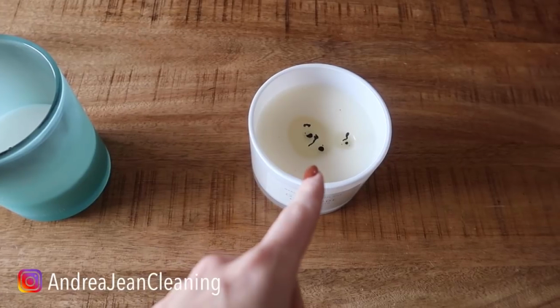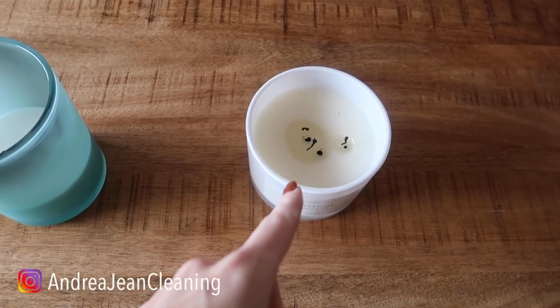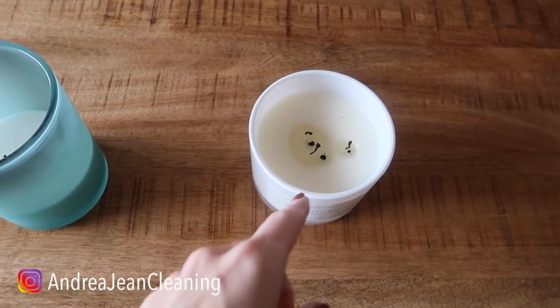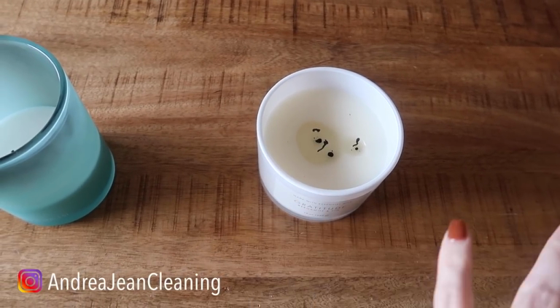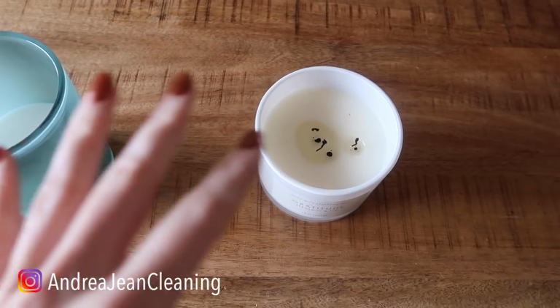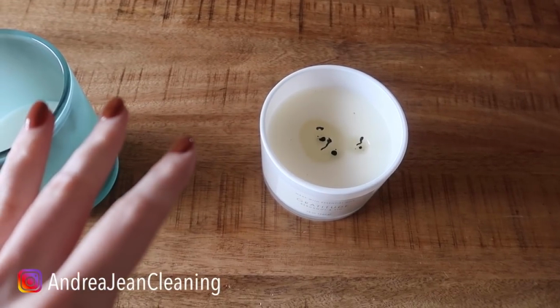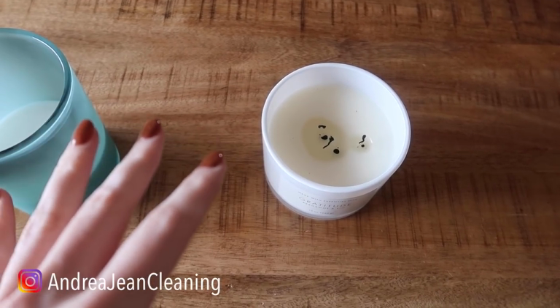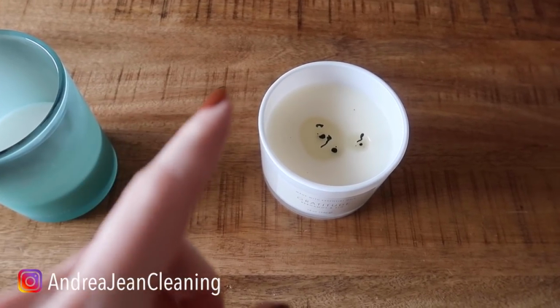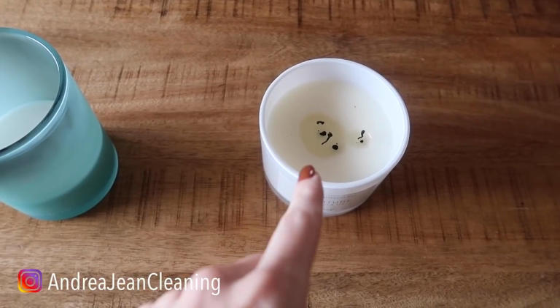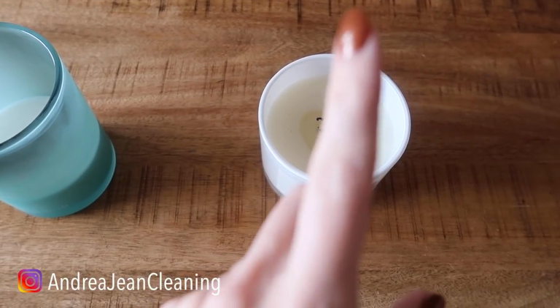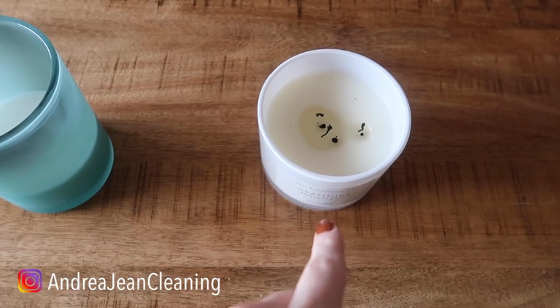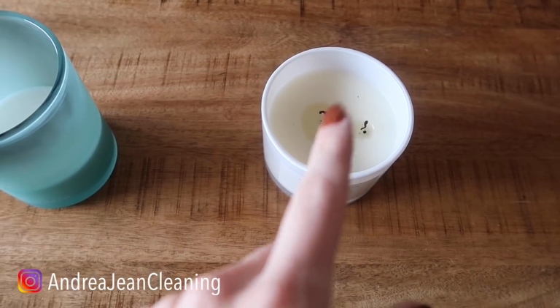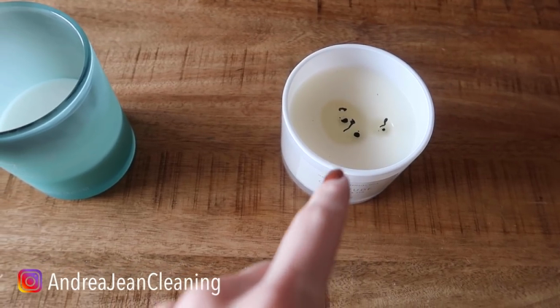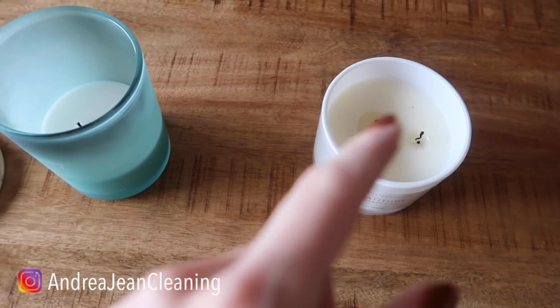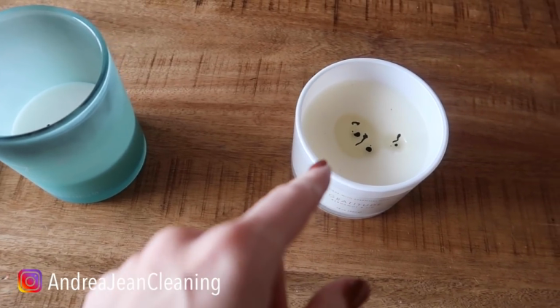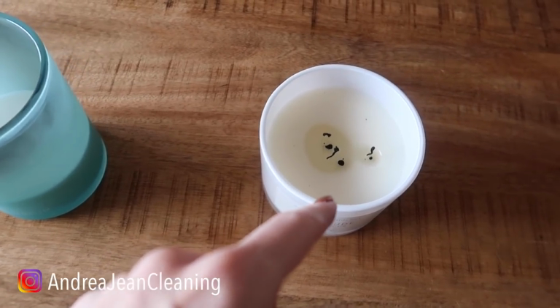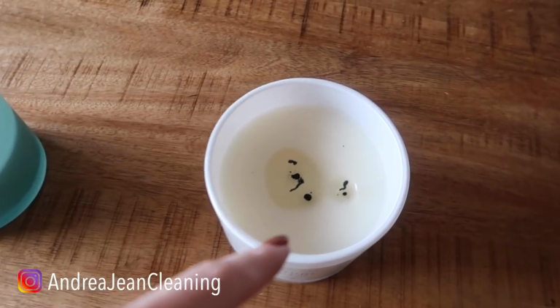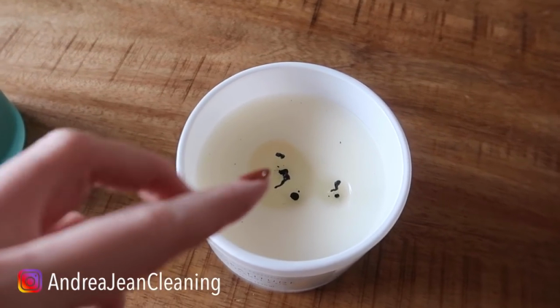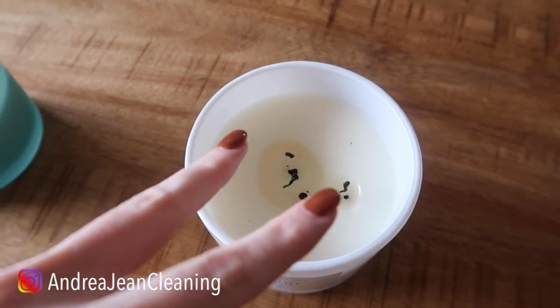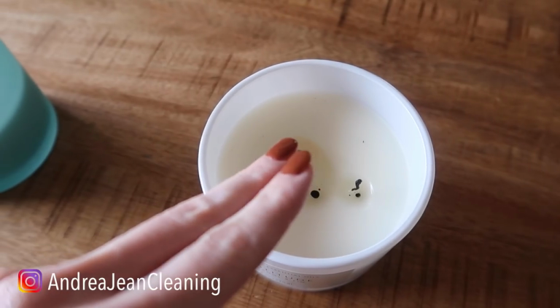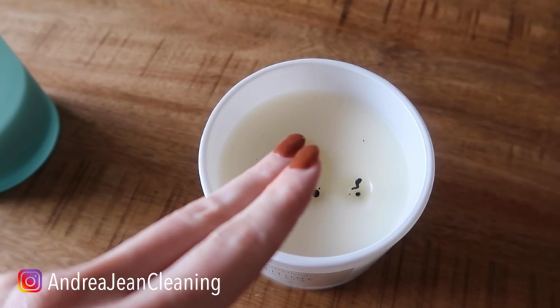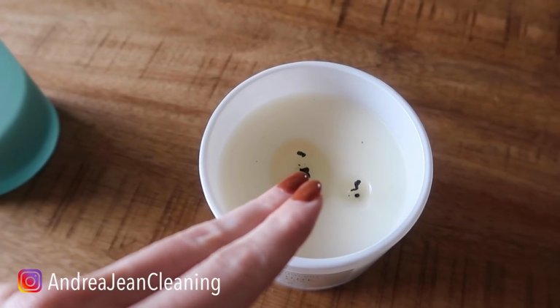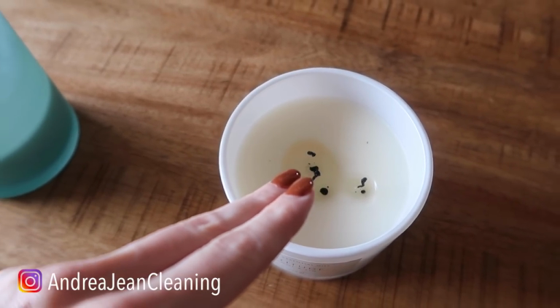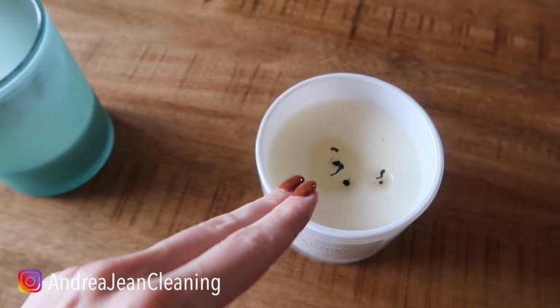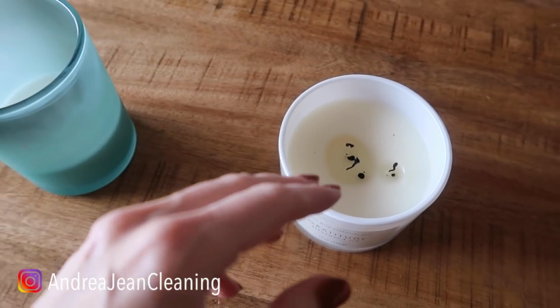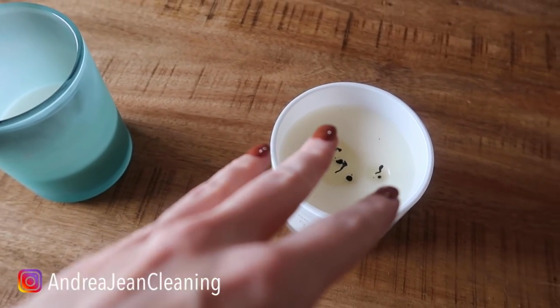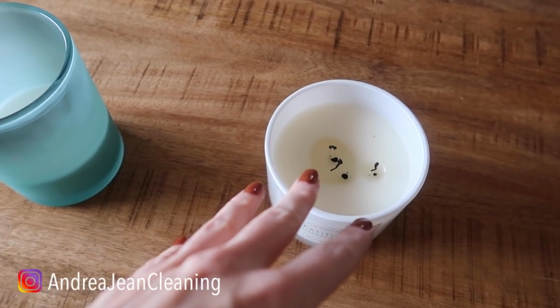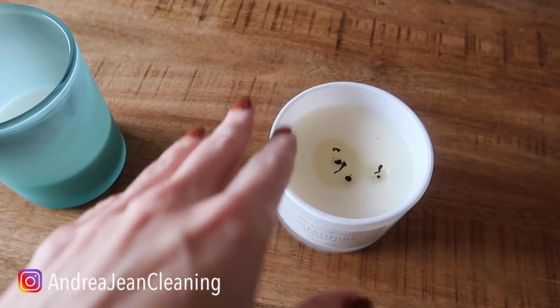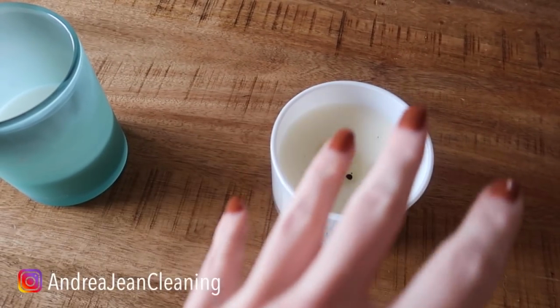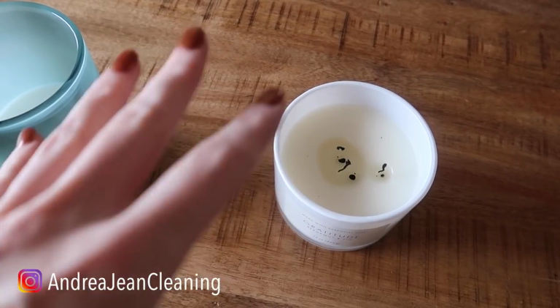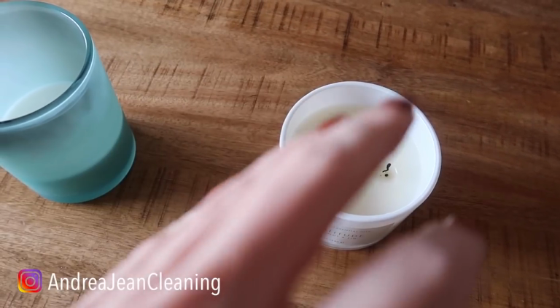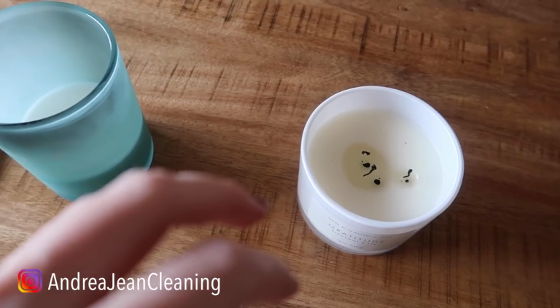Welcome back to energy and cleaning. Today I have a super cool candle trick that is going to save your life. Always be sure to cut your candle wick so that they burn longer and give off less smoke.